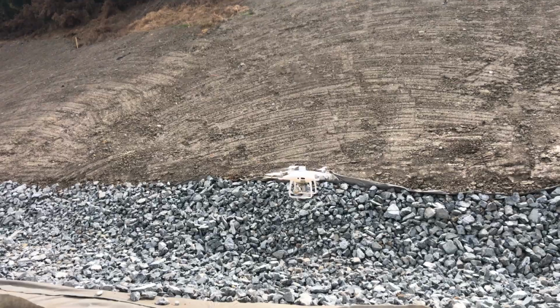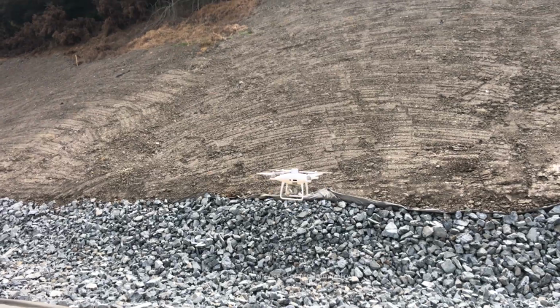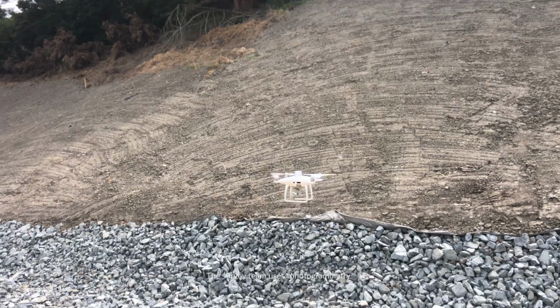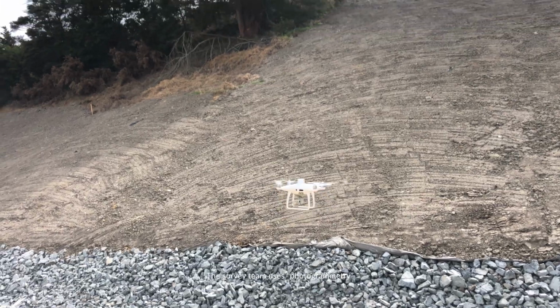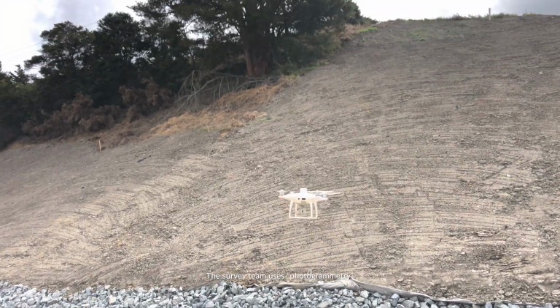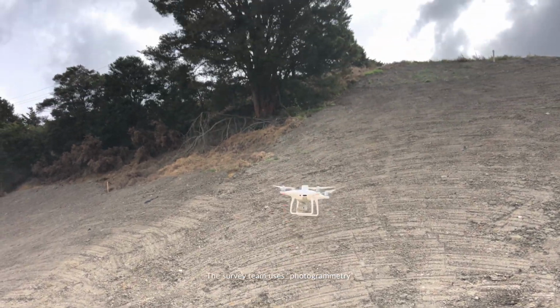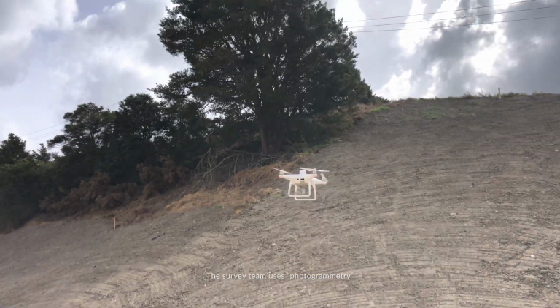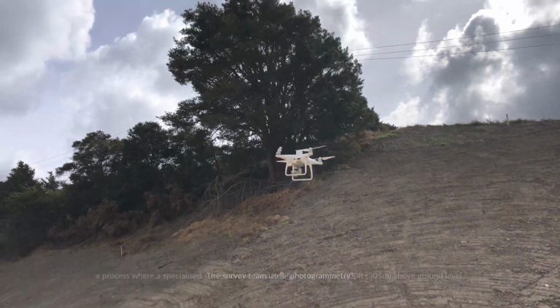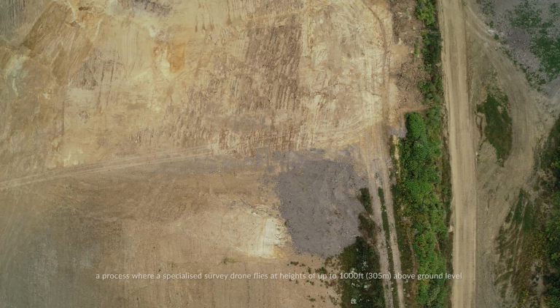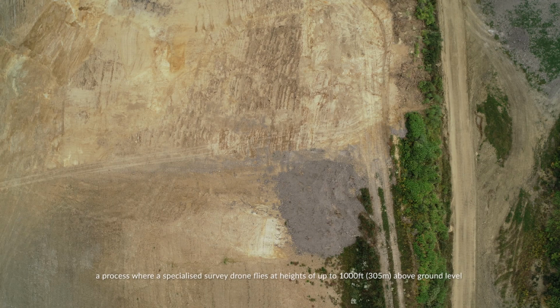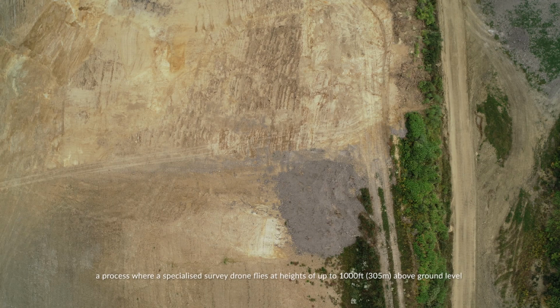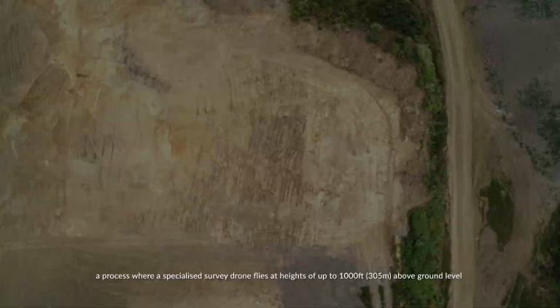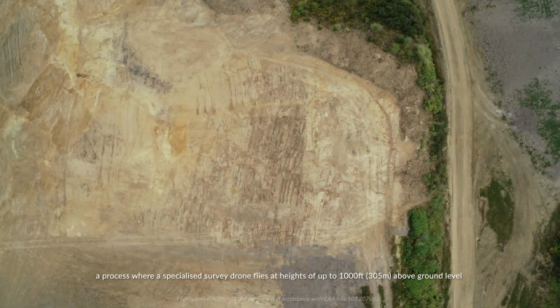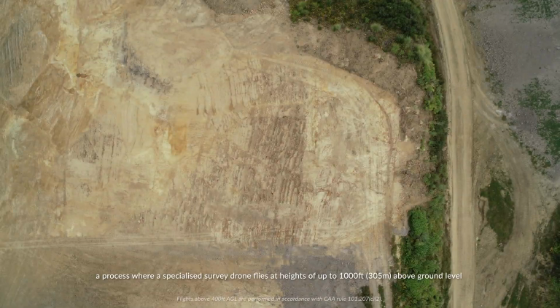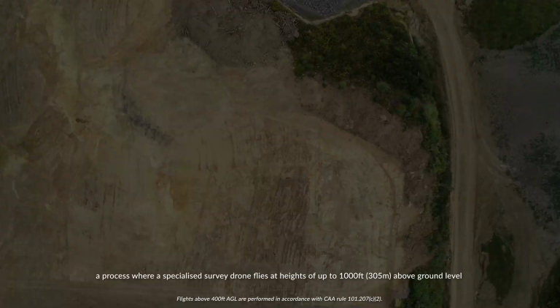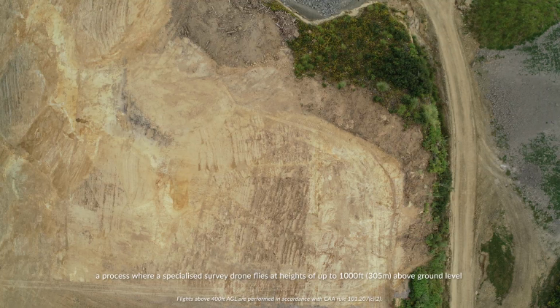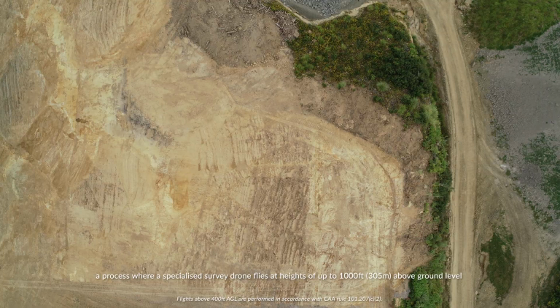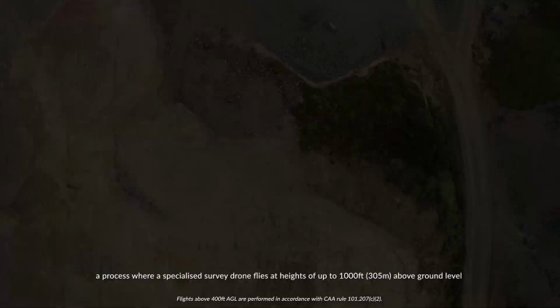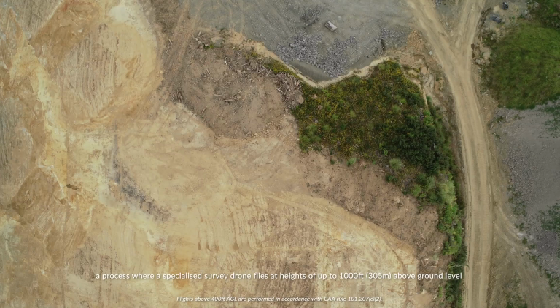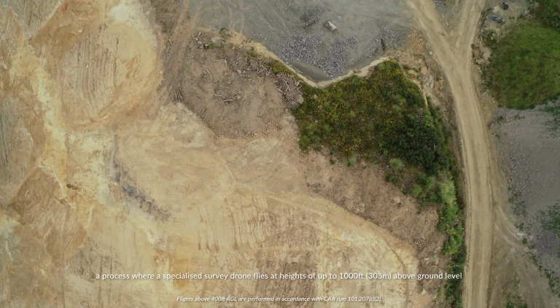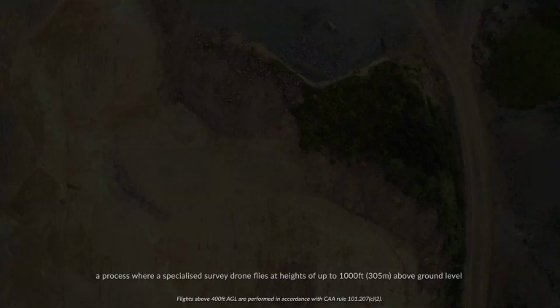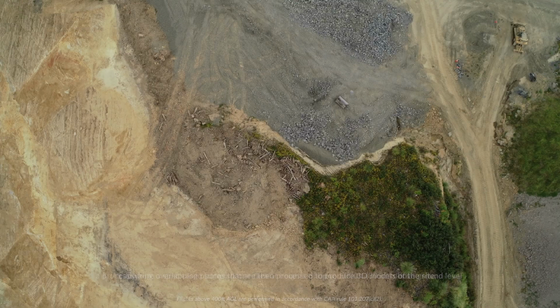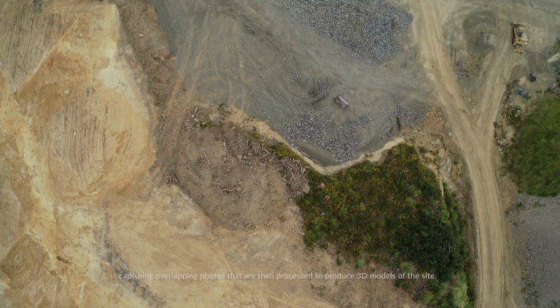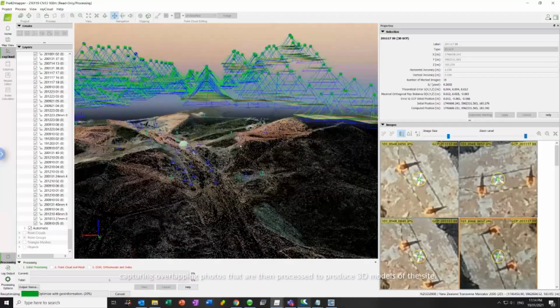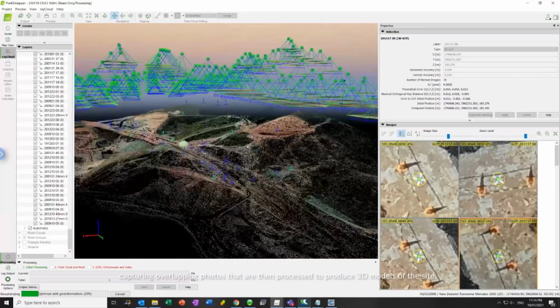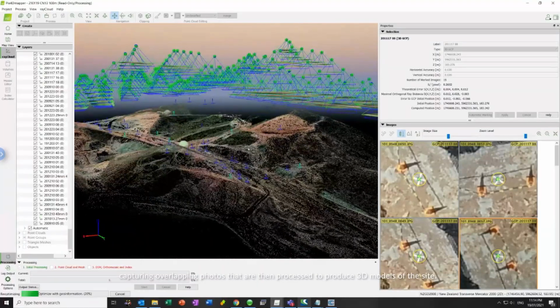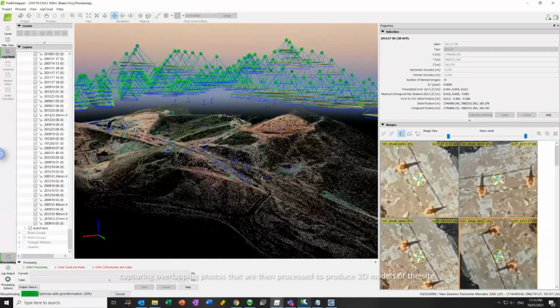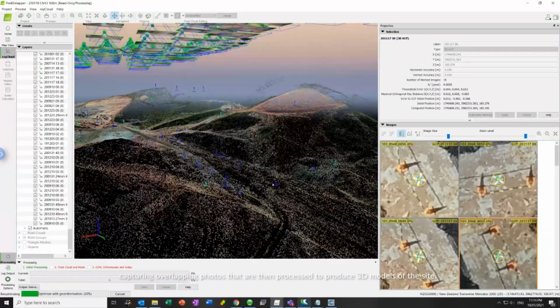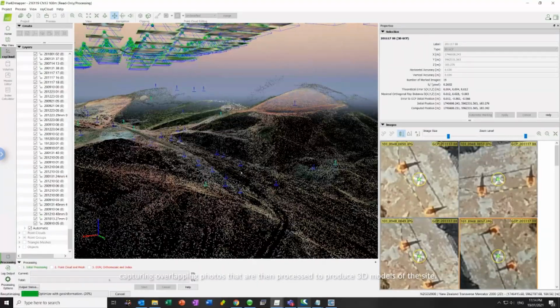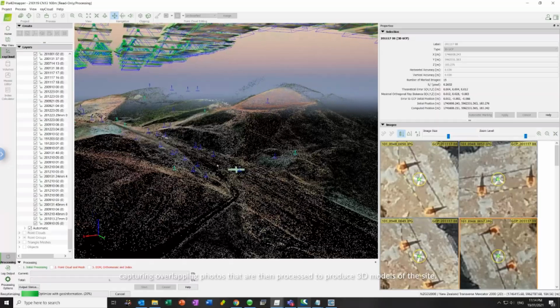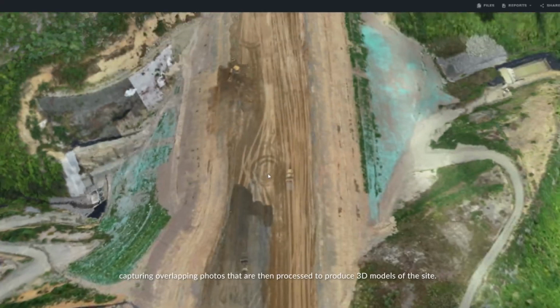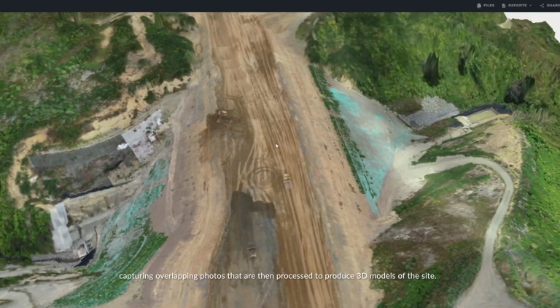The survey team uses photogrammetry, a process where a specialized survey drone flies at heights of up to 1,000 feet above the ground and collects overlapping photos that are then processed to produce 3D models of the site.